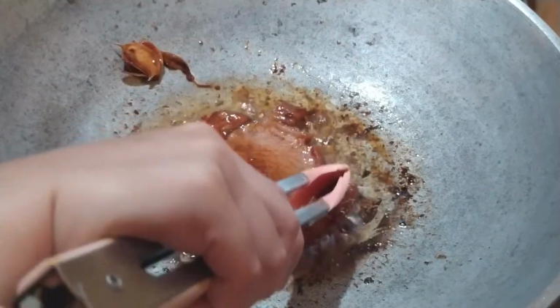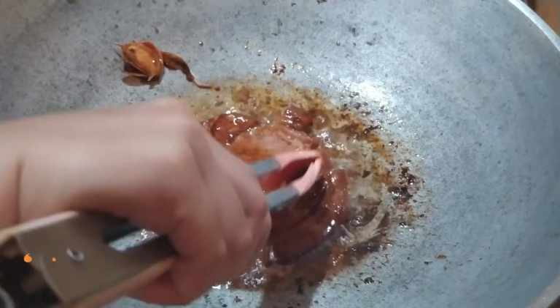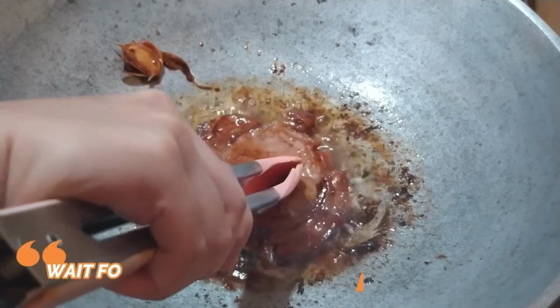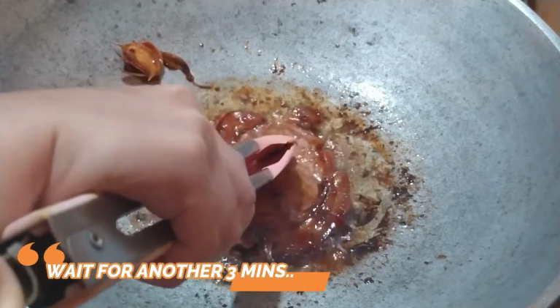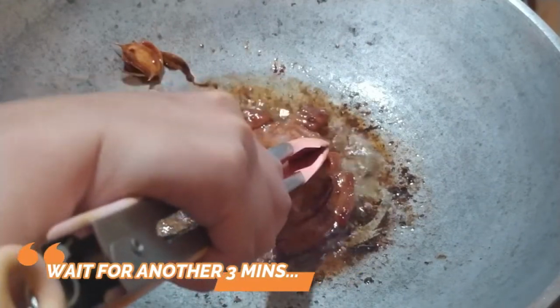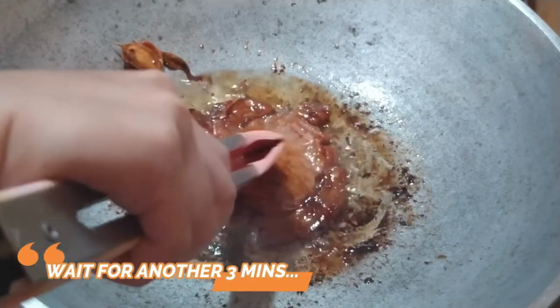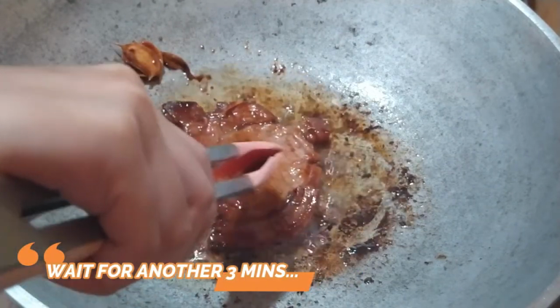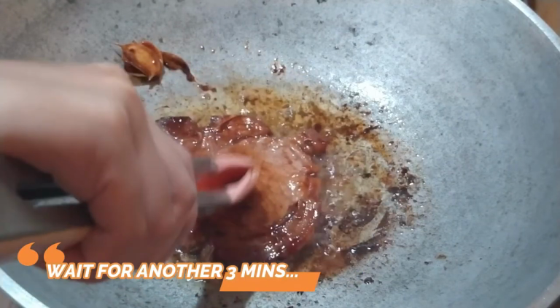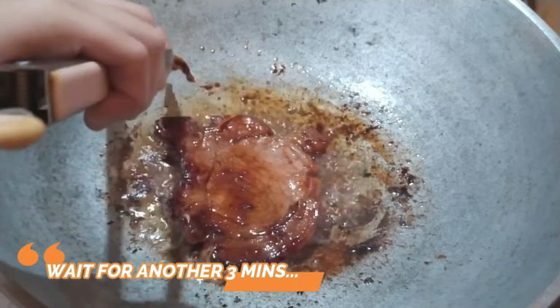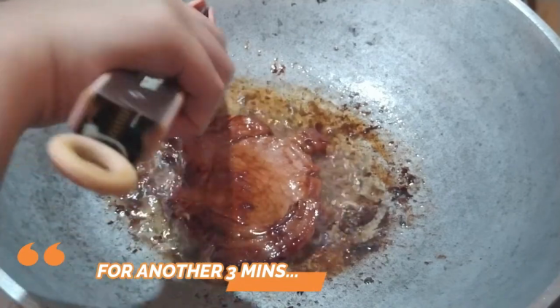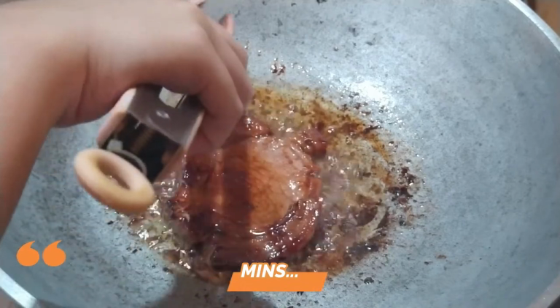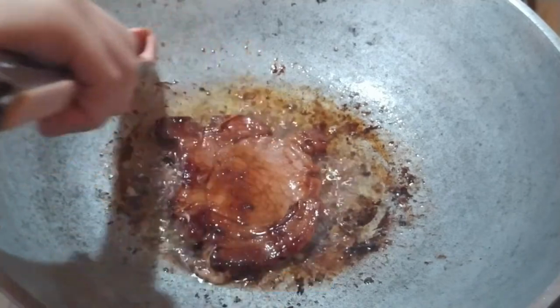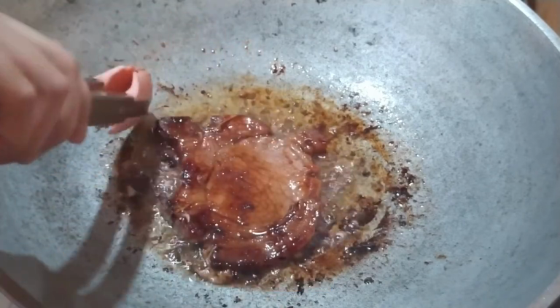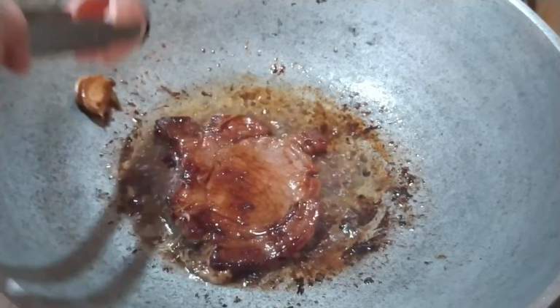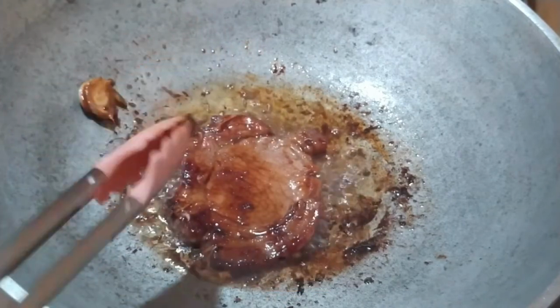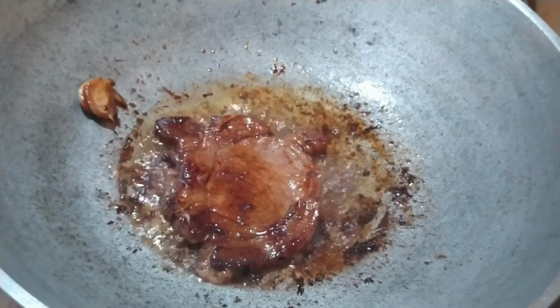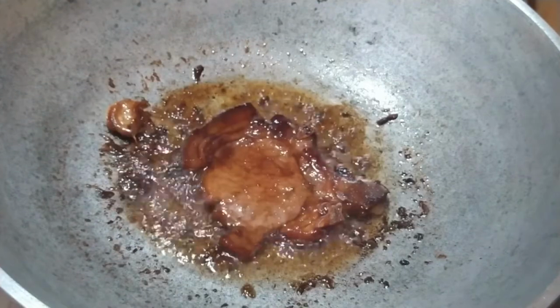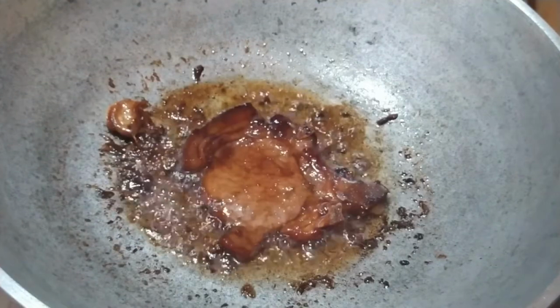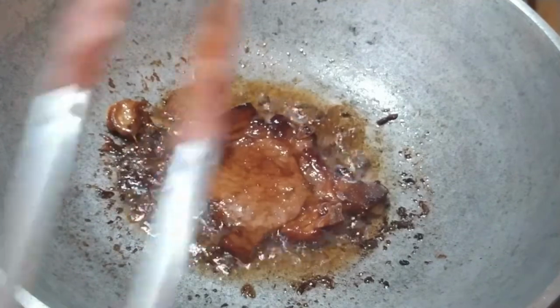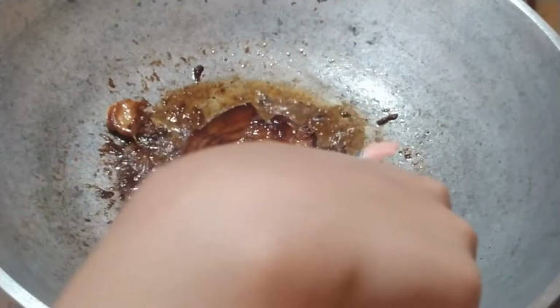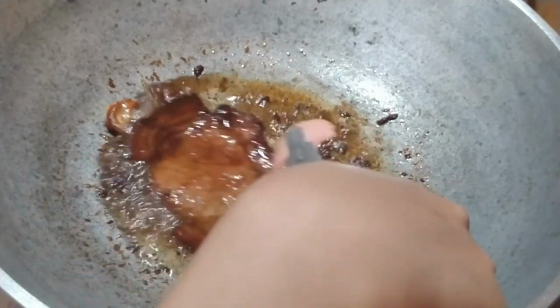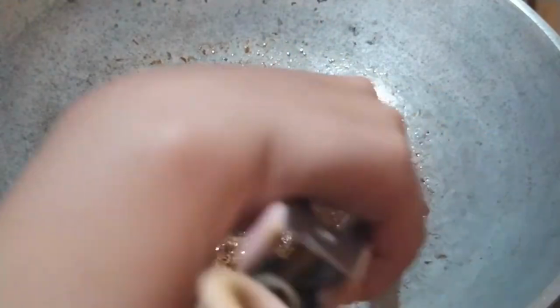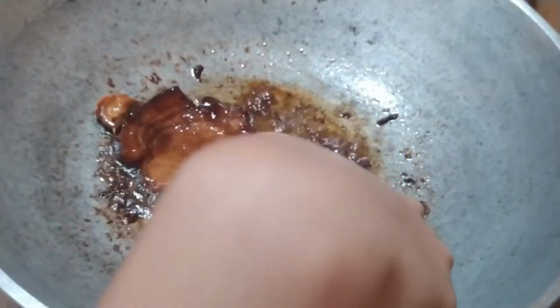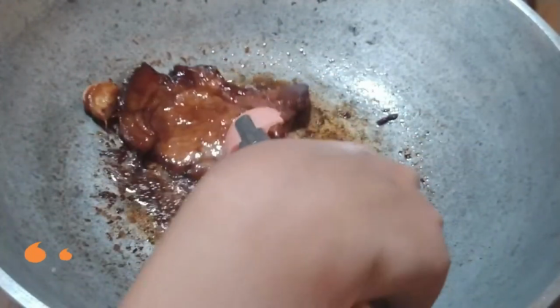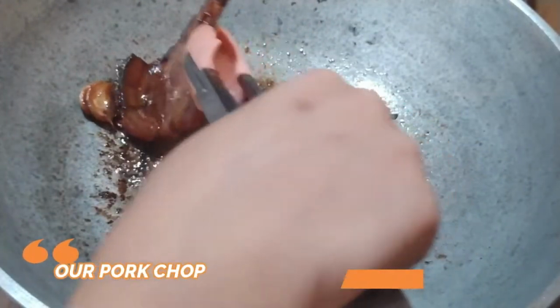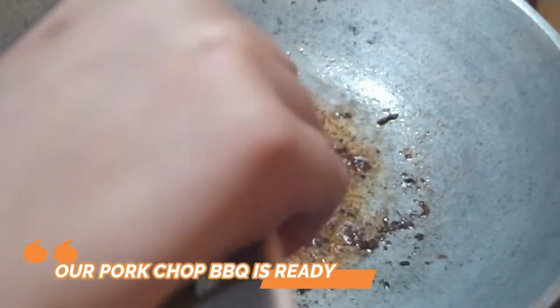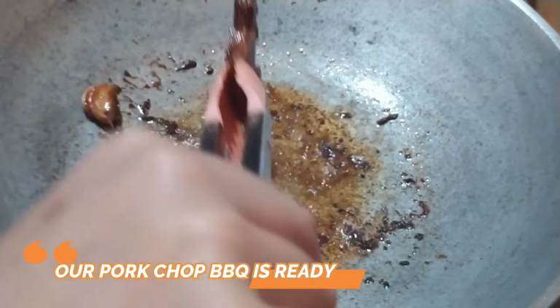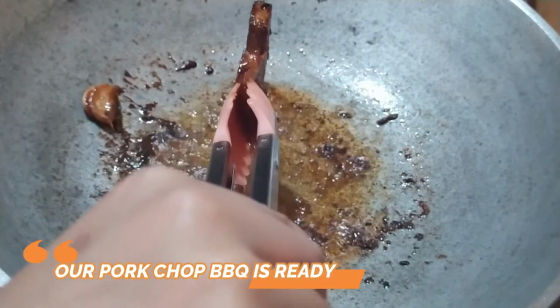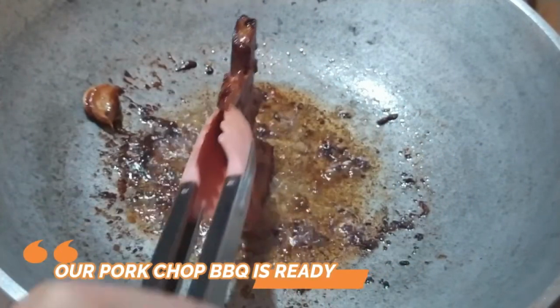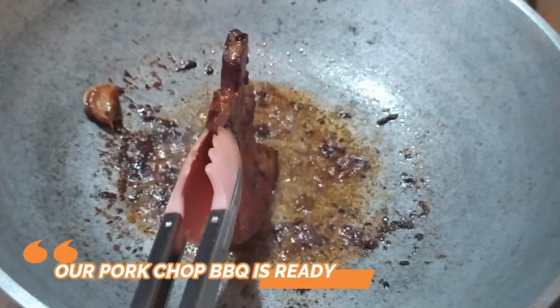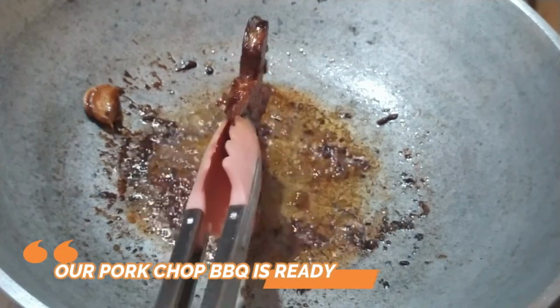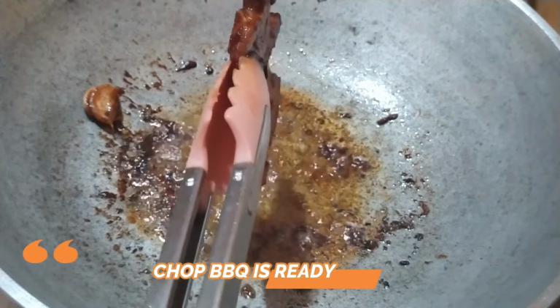Magantay lang ulit tayo ng 3 minuto. Luto na yung pork chop barbecue. I-serve na natin.